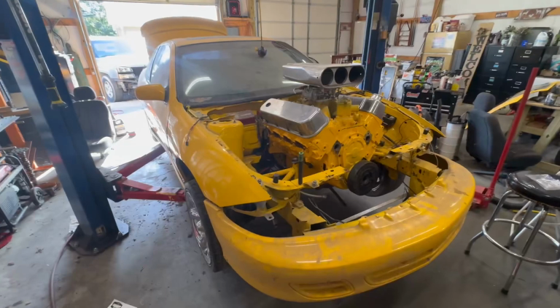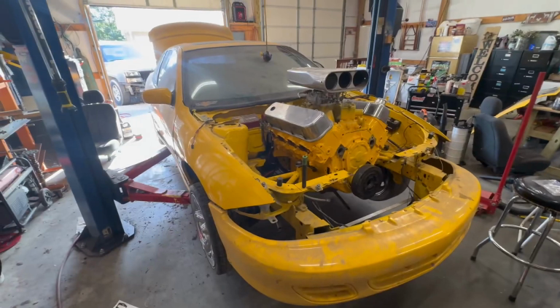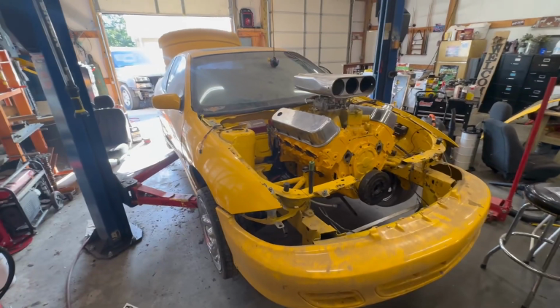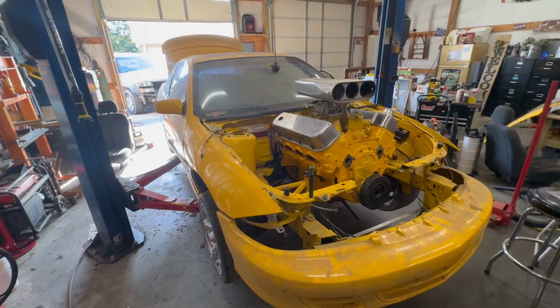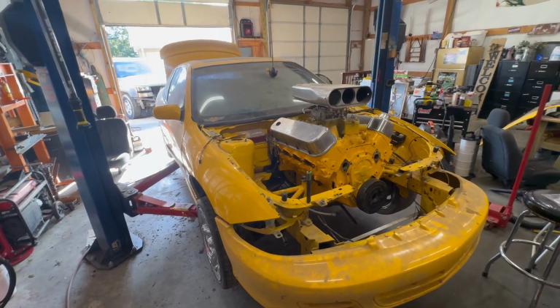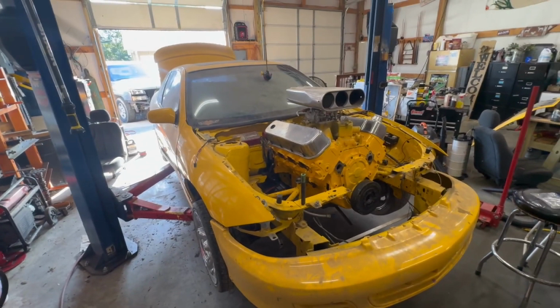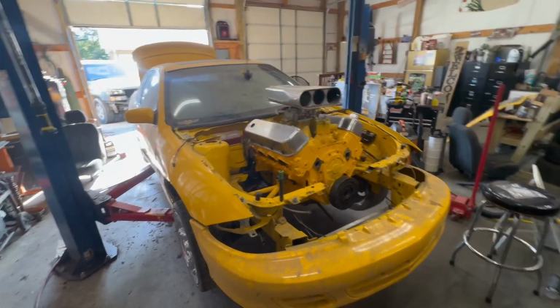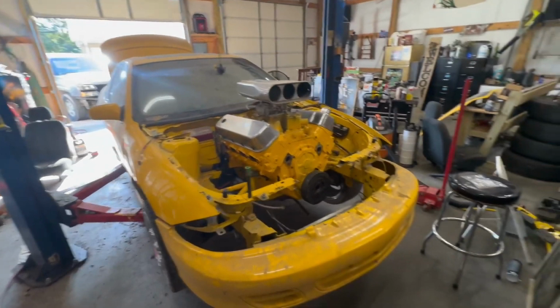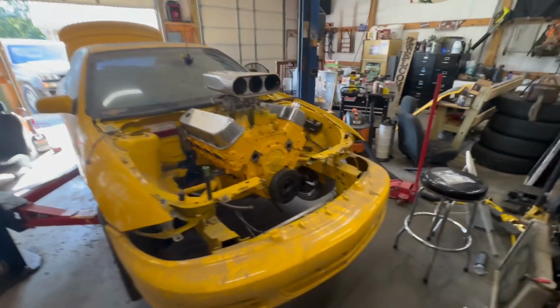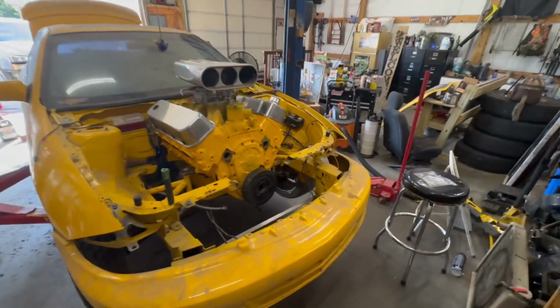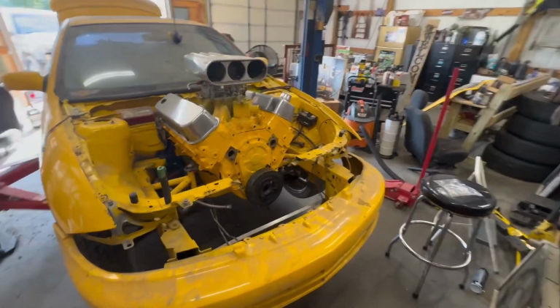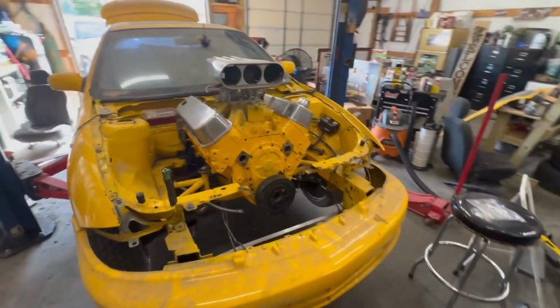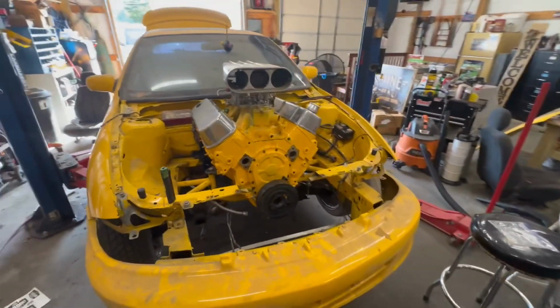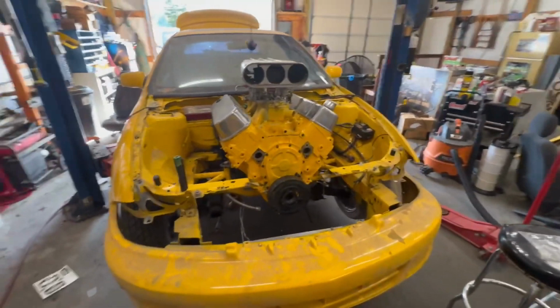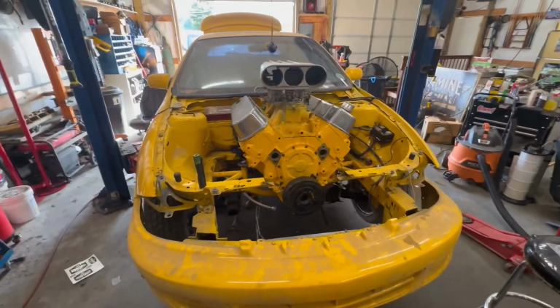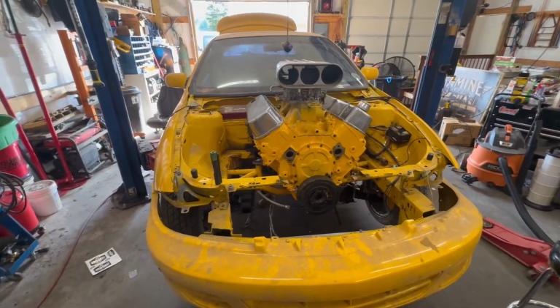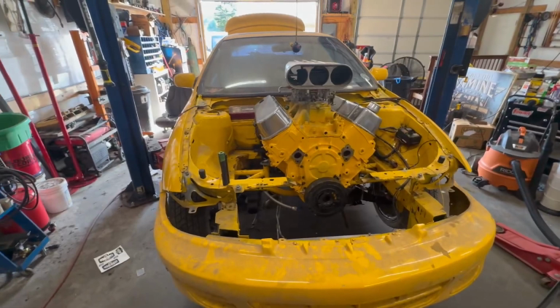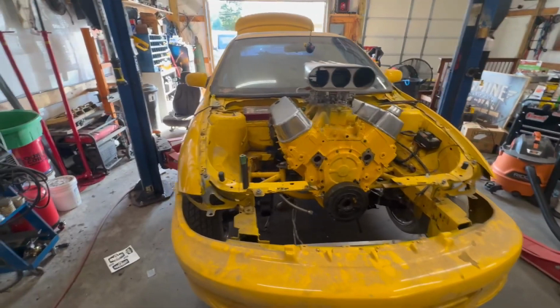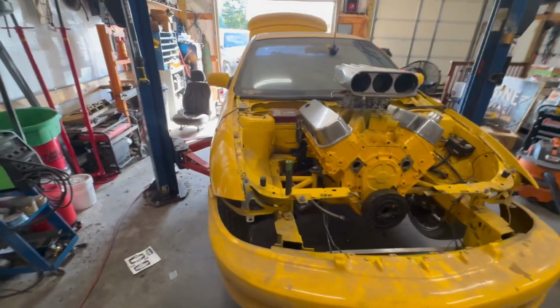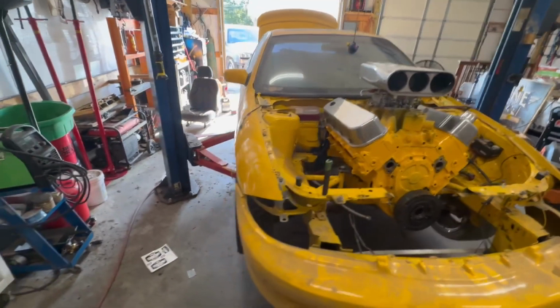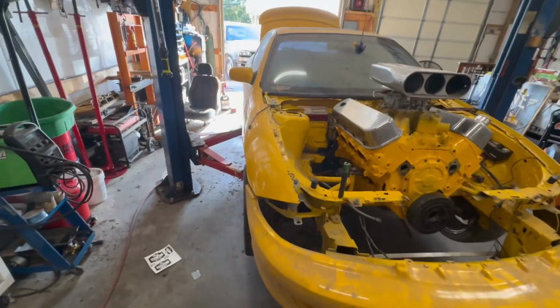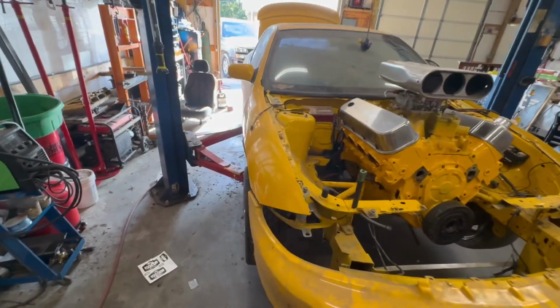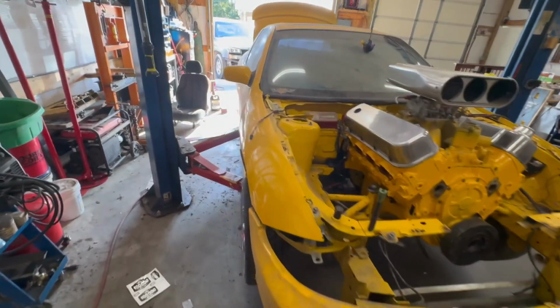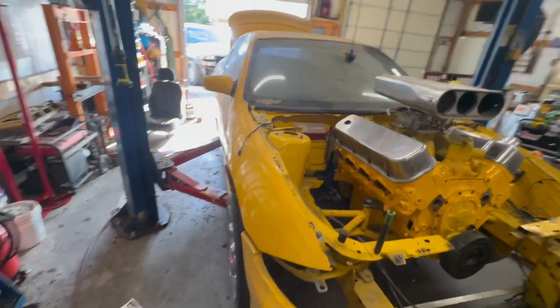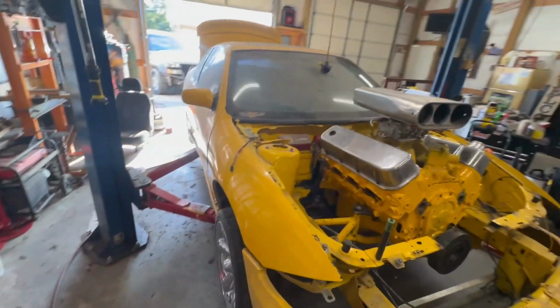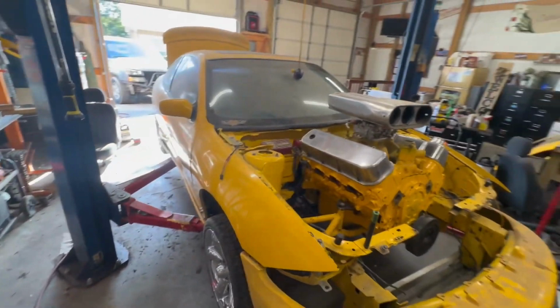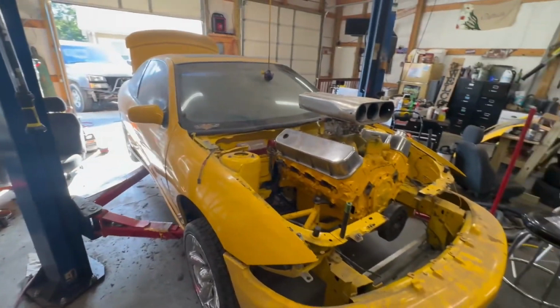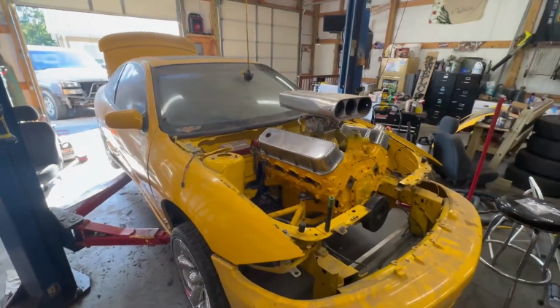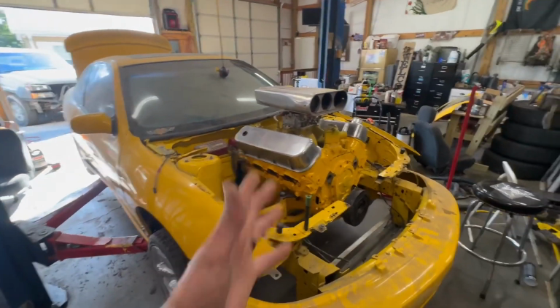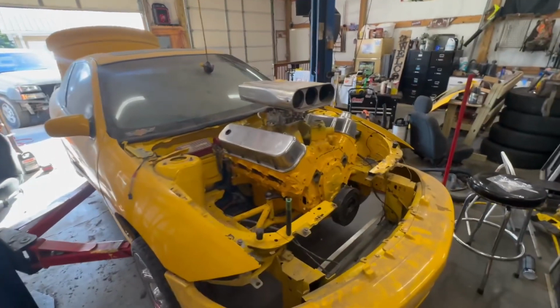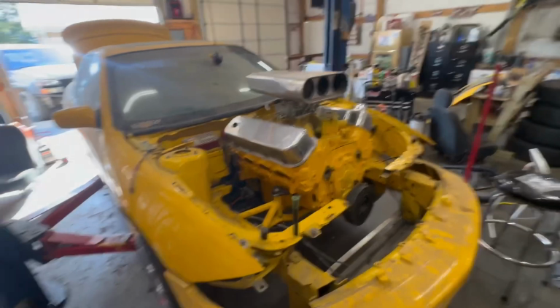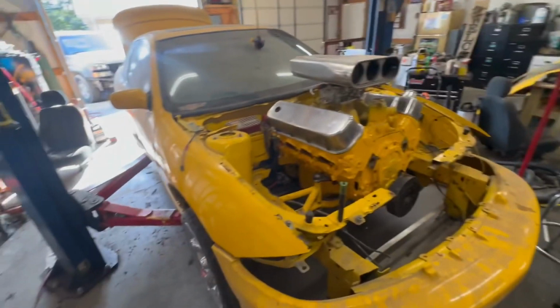Hey guys, figured I'd do a little update video on the big block Chevy Cavalier. Doesn't look like I've done much, but at the same time it does look like I've done a lot.